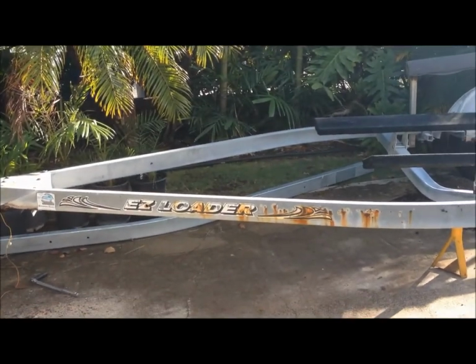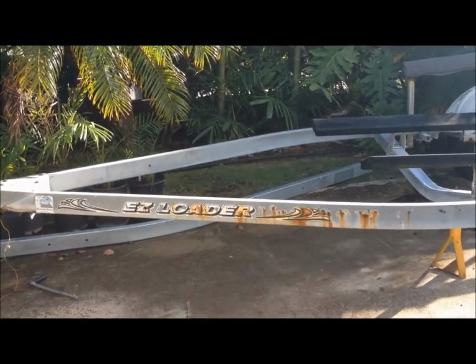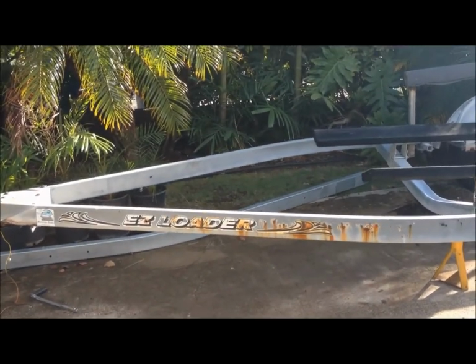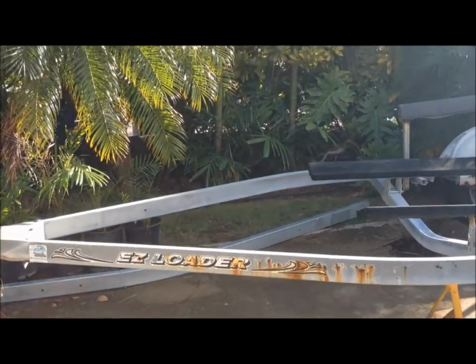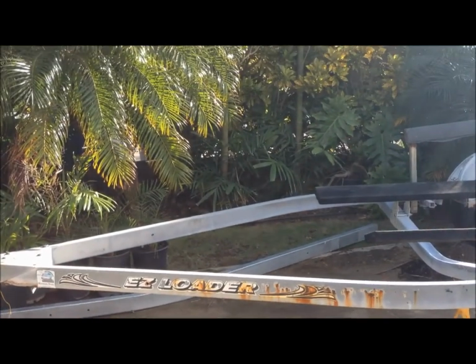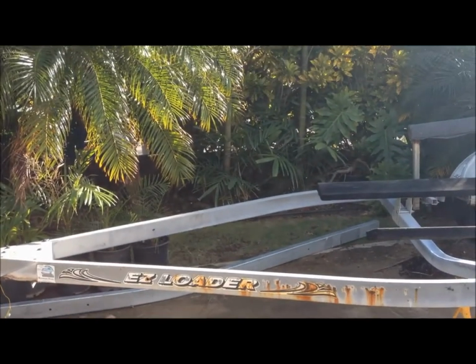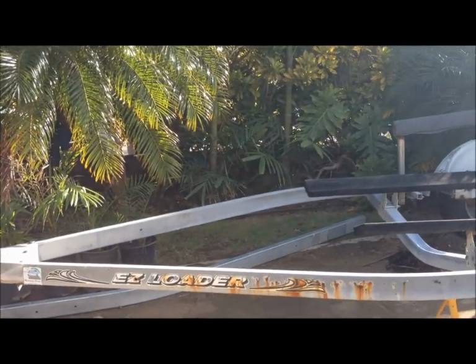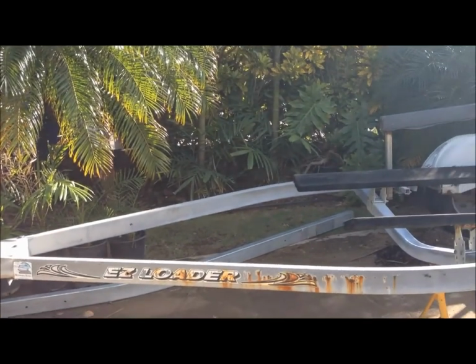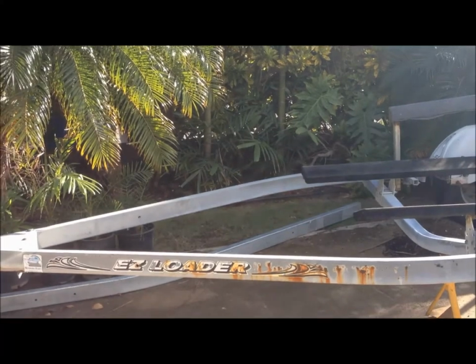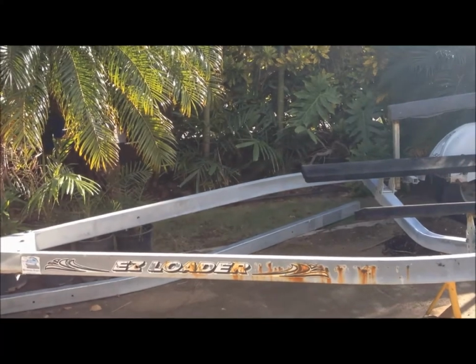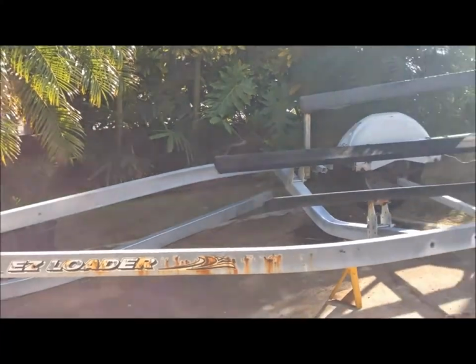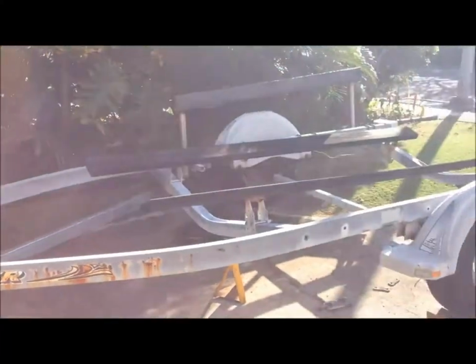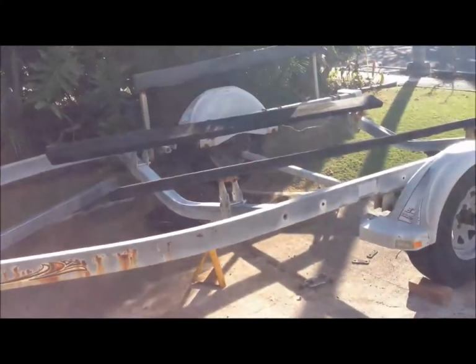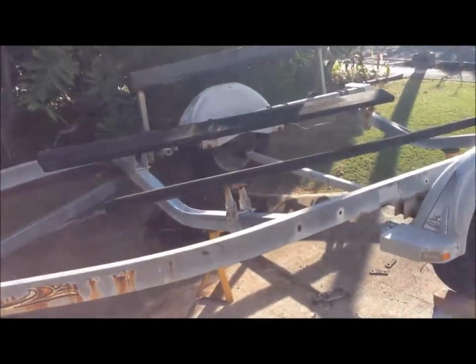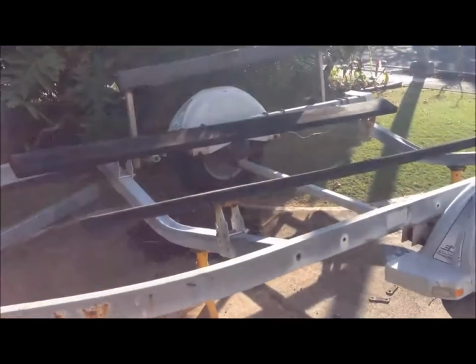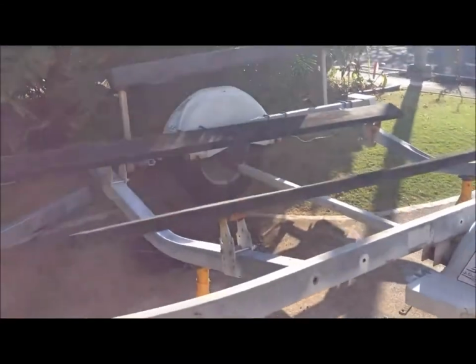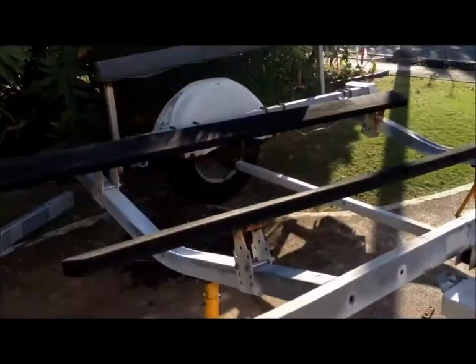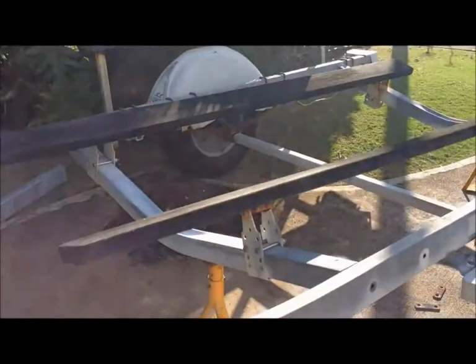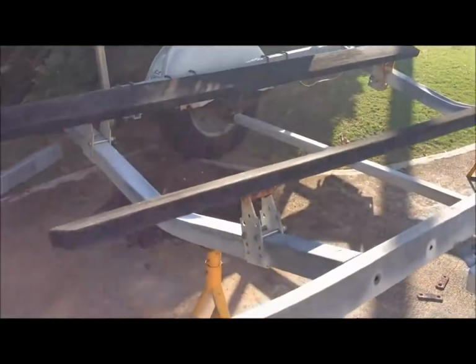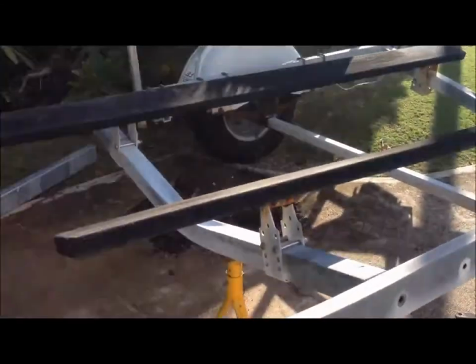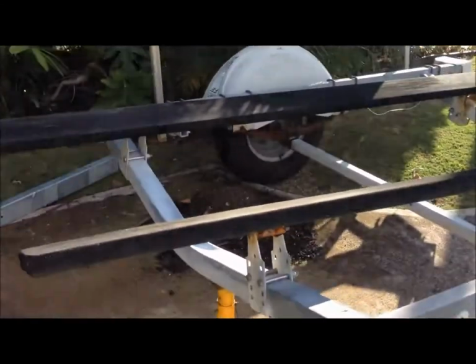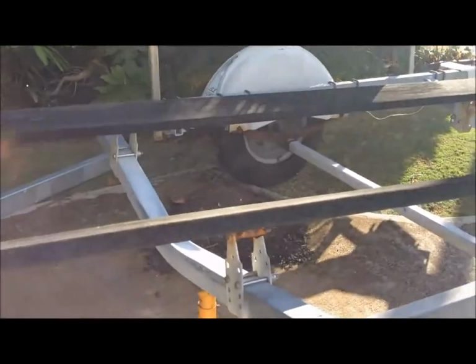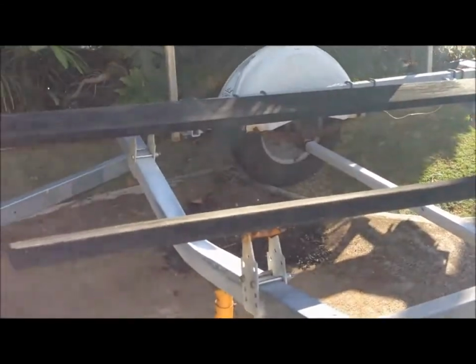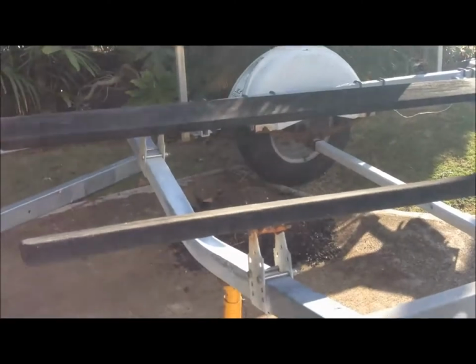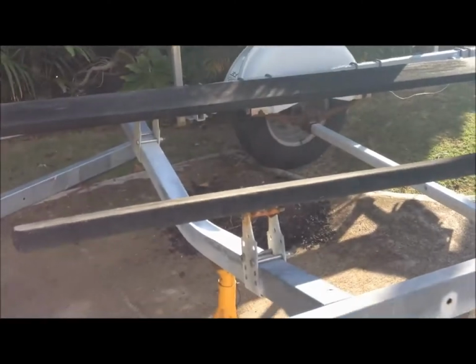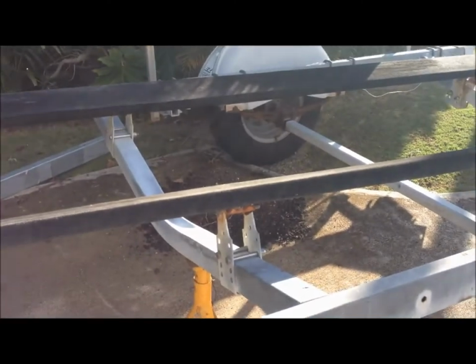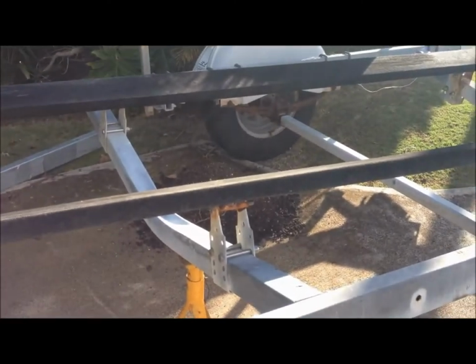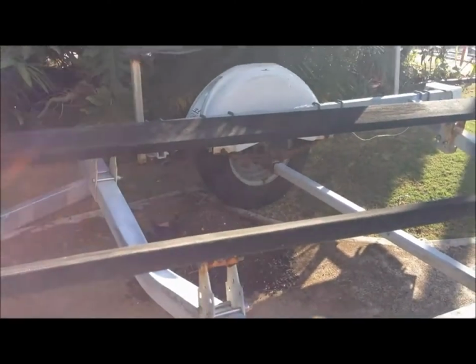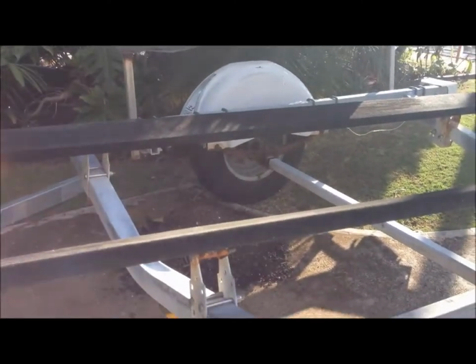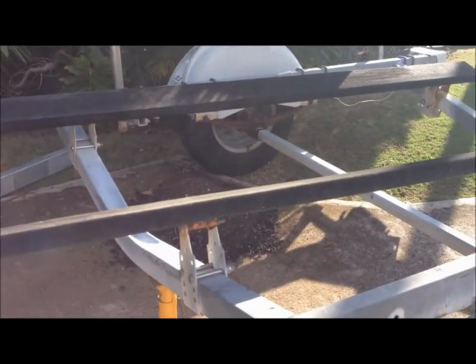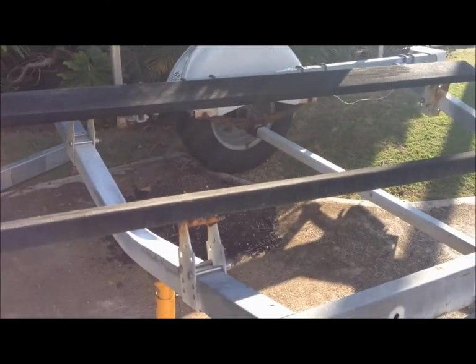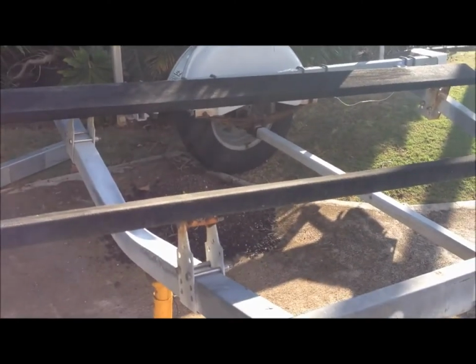I've already replaced the far beam — I think it's called a wishbone — and I've replaced the crossbars. They rusted out first because they got salt water in them and rotted out. I've also replaced the bunk brackets.